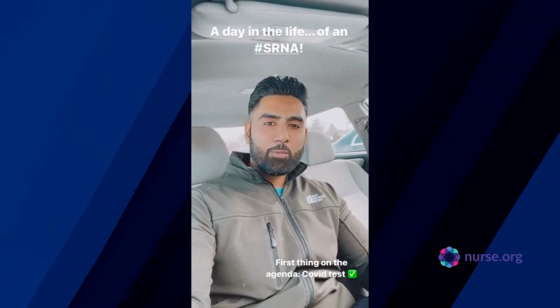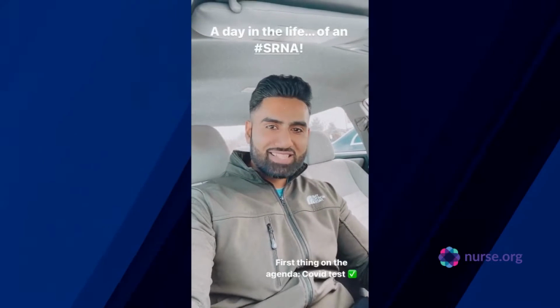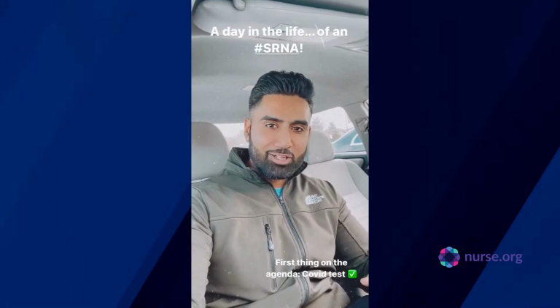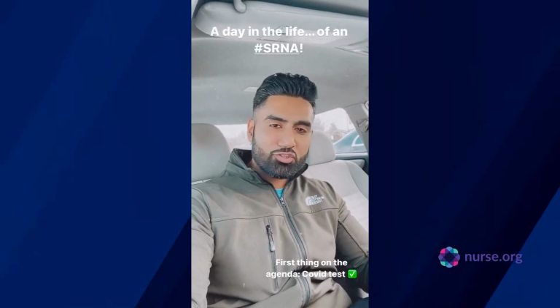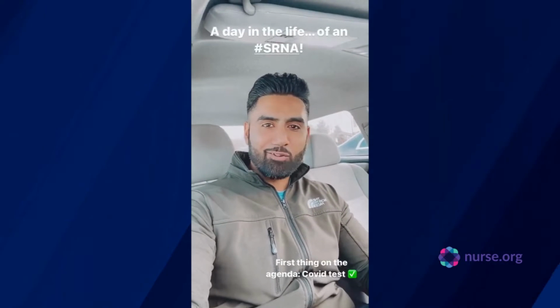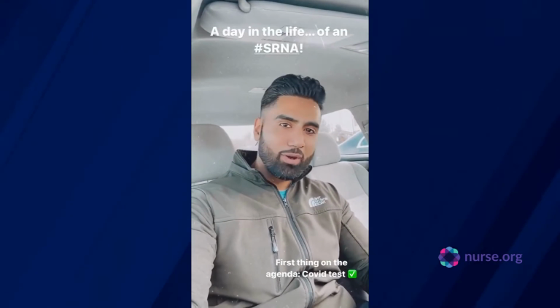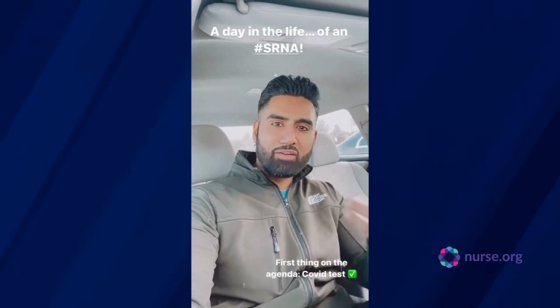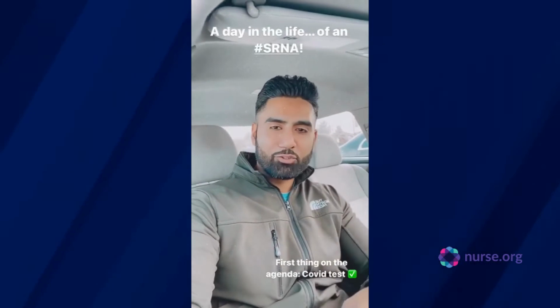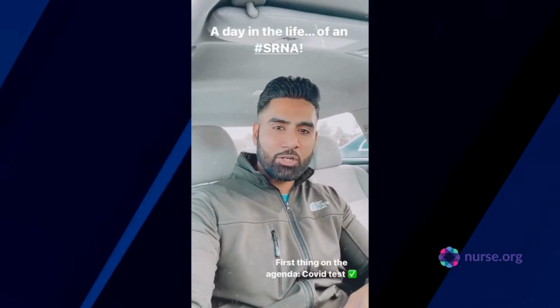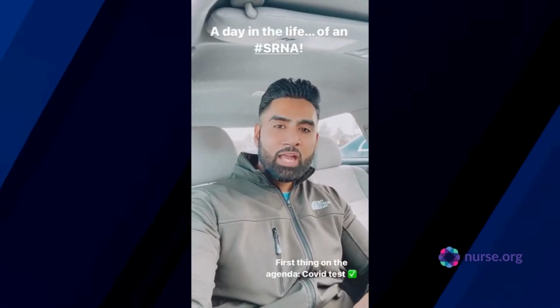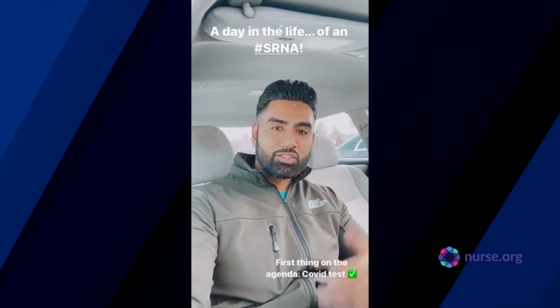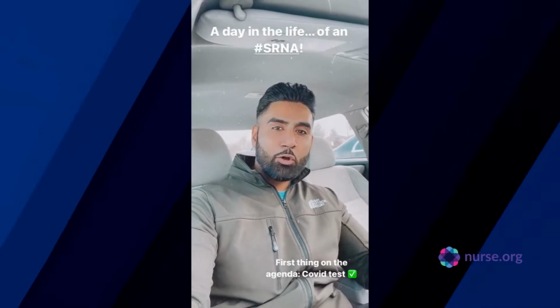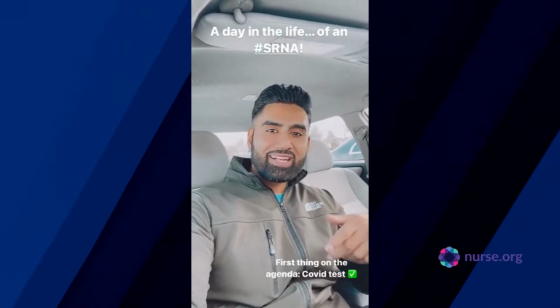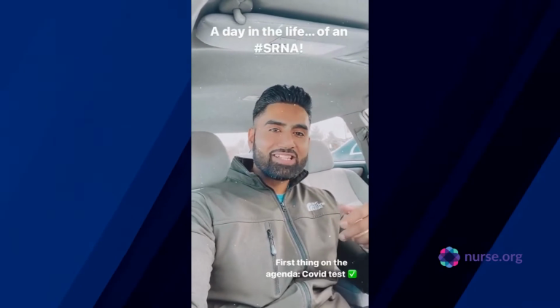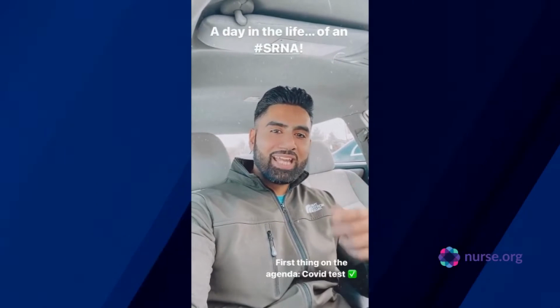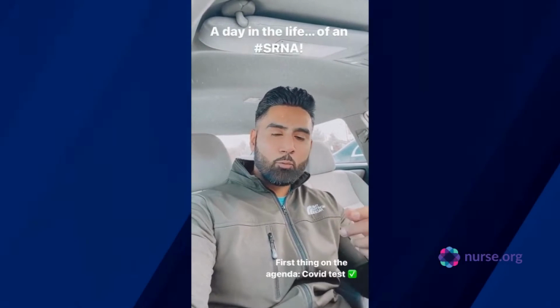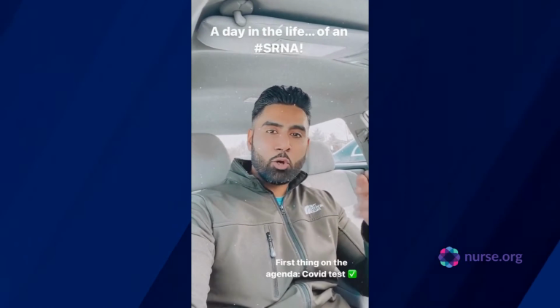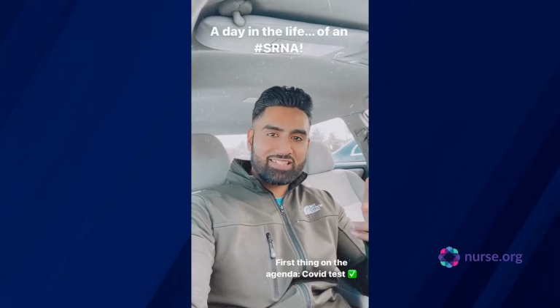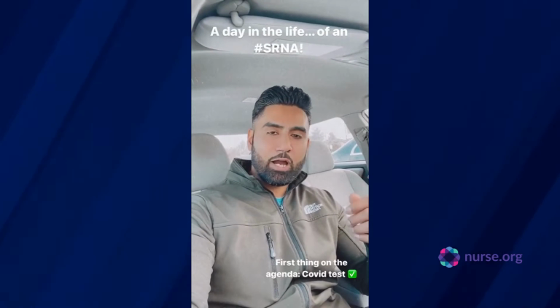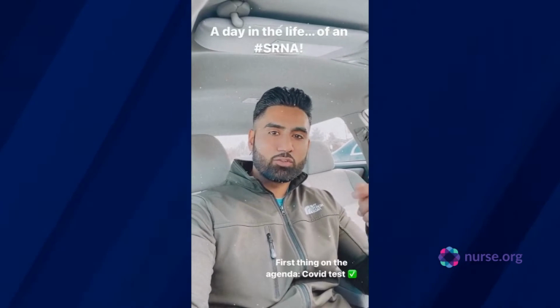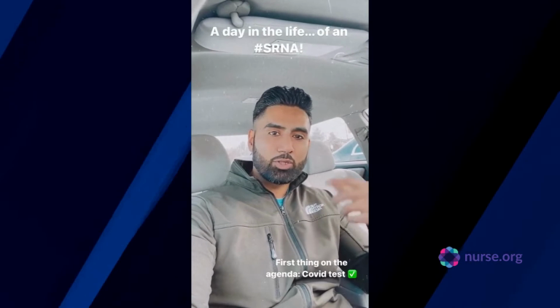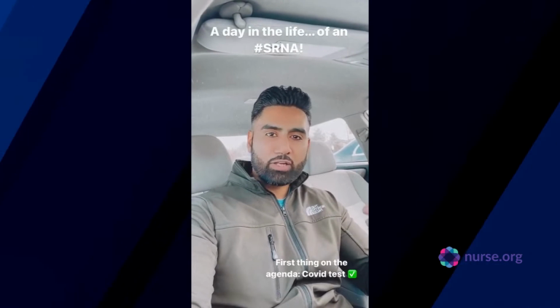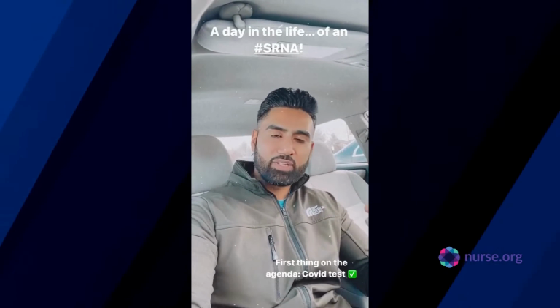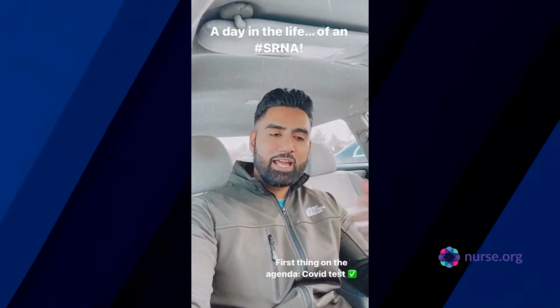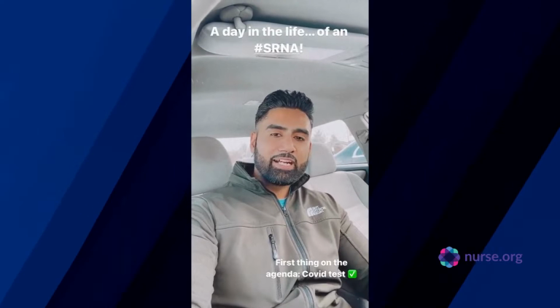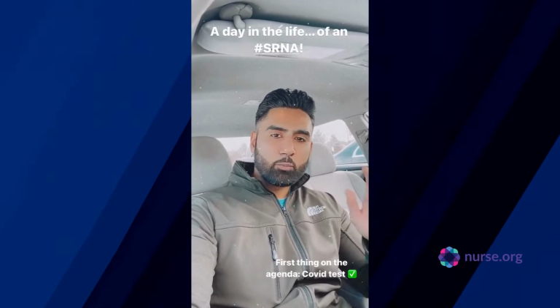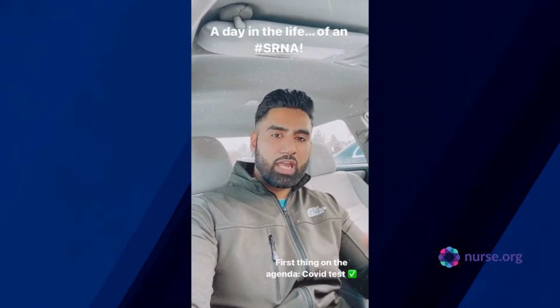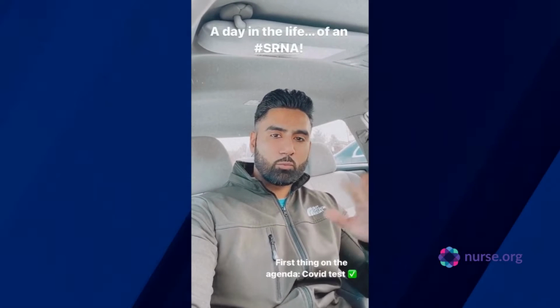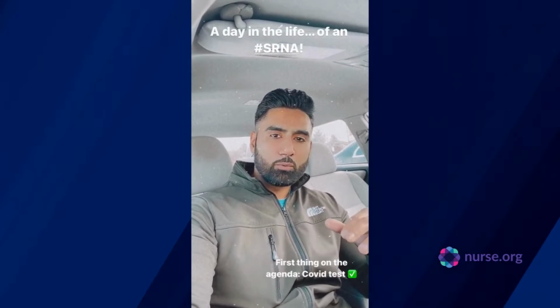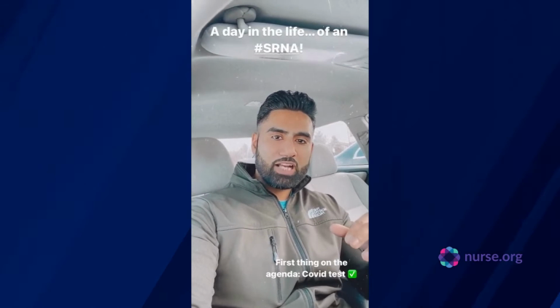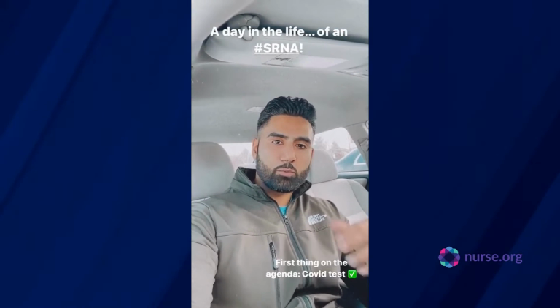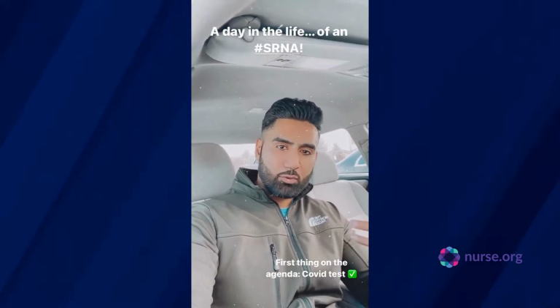If you guys have any questions along the way, we'll have a conversation. Just to let you know, my day is beginning with COVID testing, because we're going to be going on campus, and anytime we go on campus and we meet with our classmates, we have to do that.